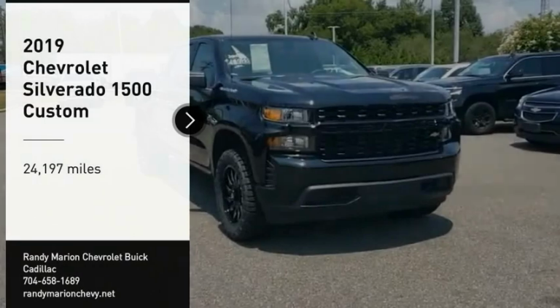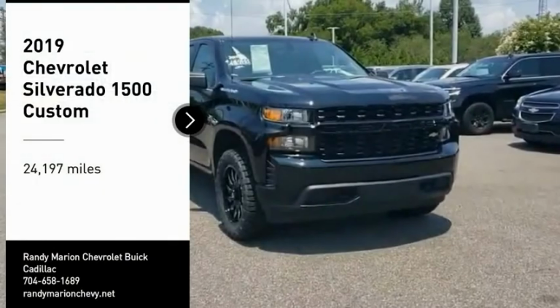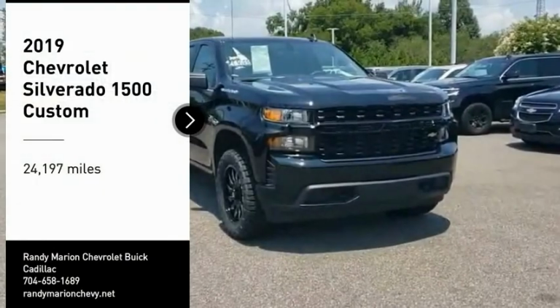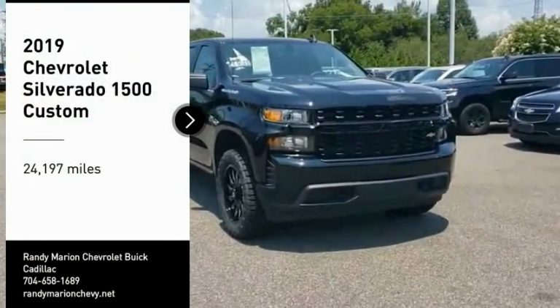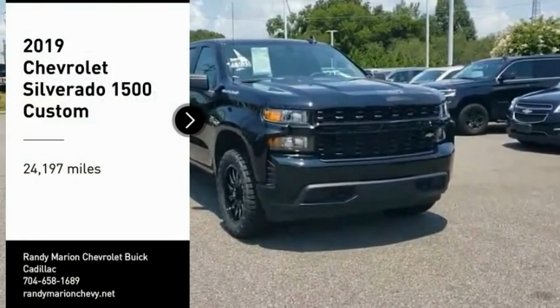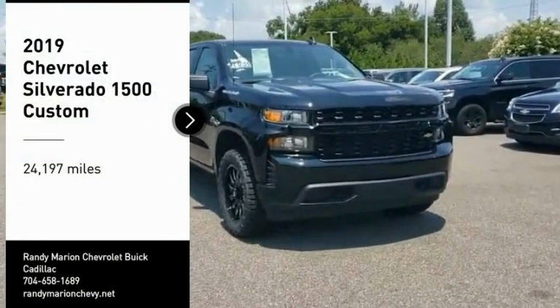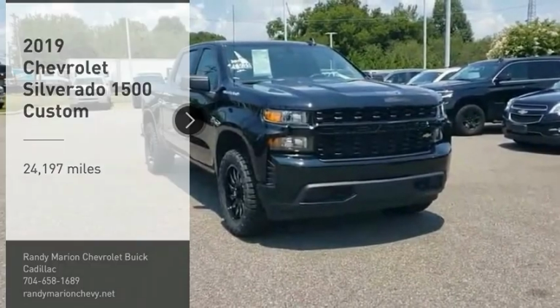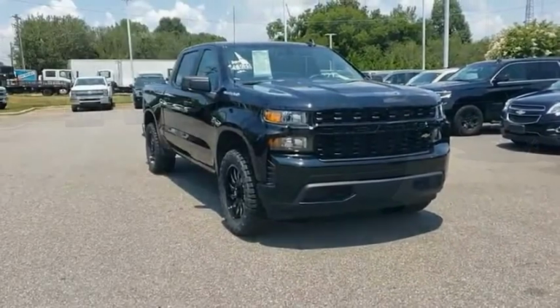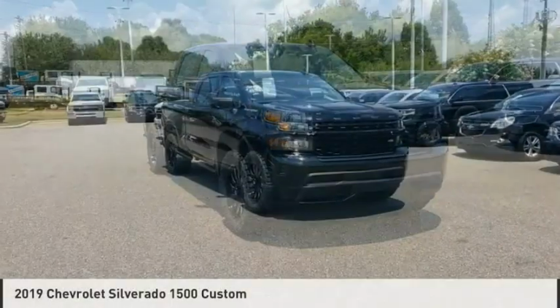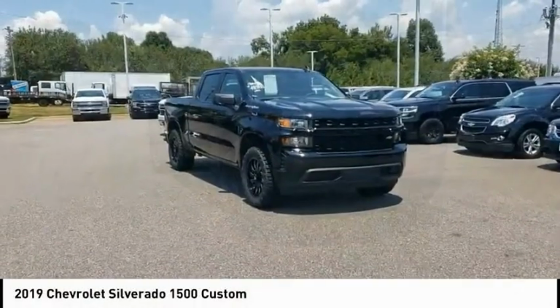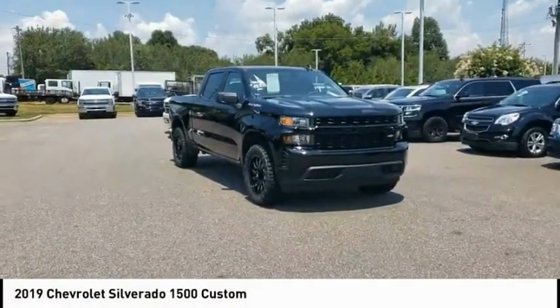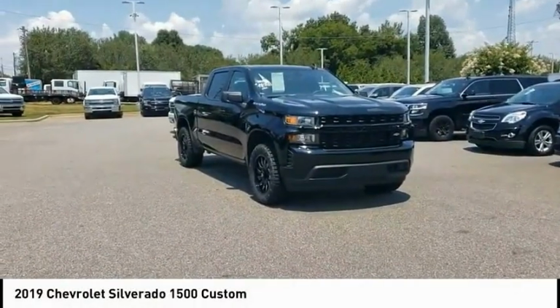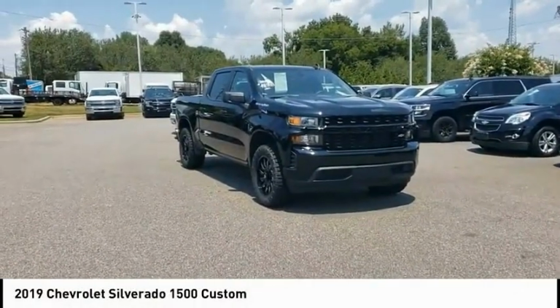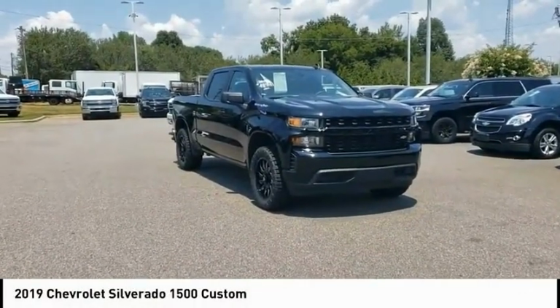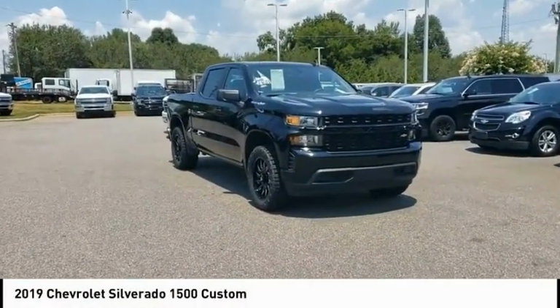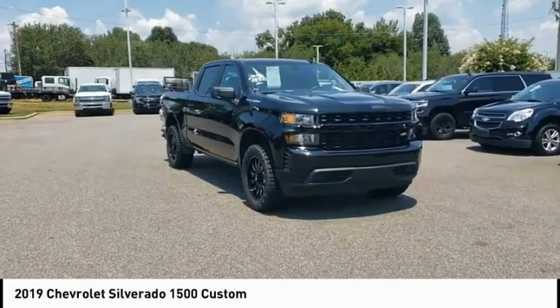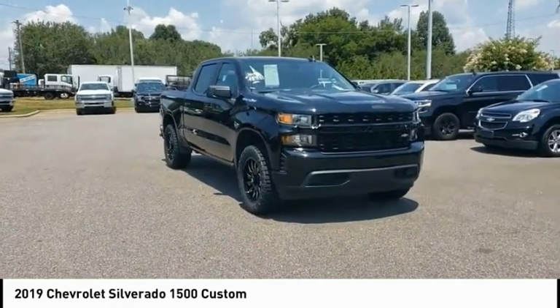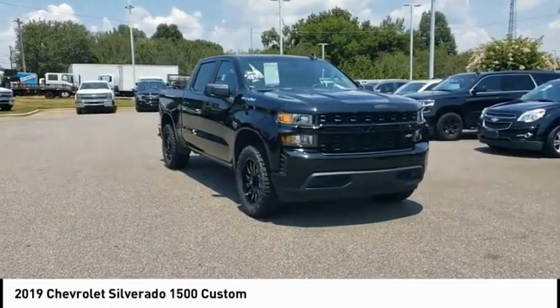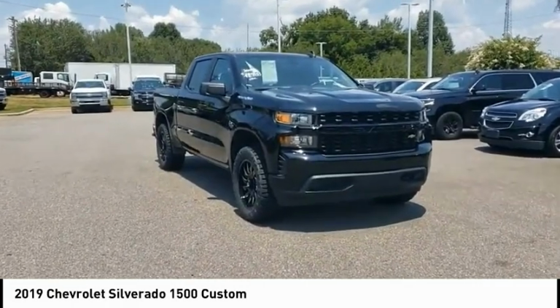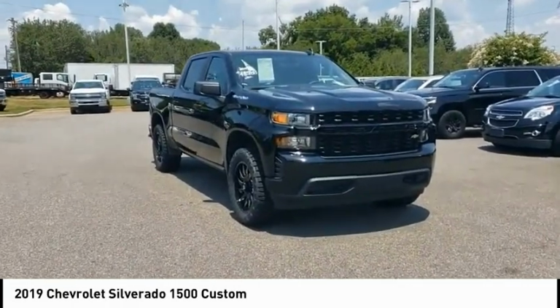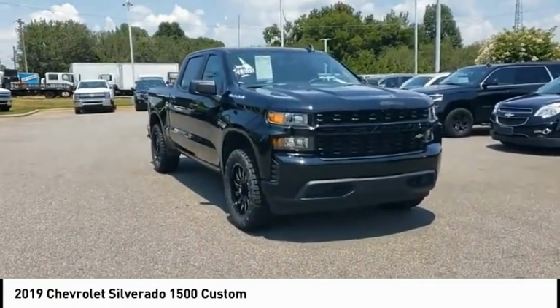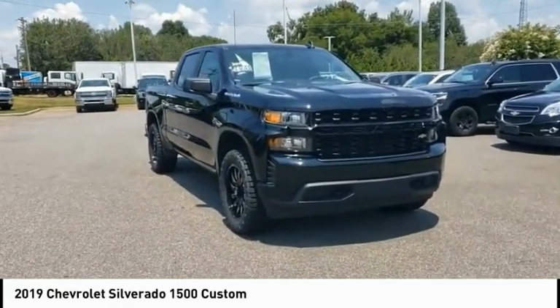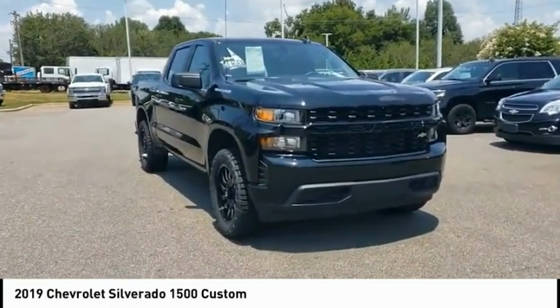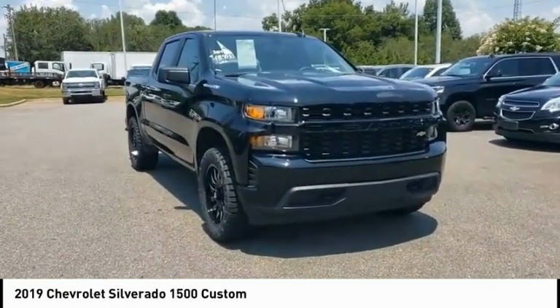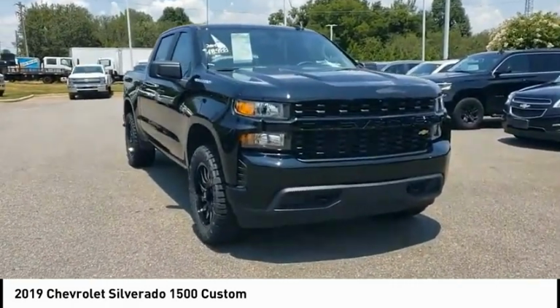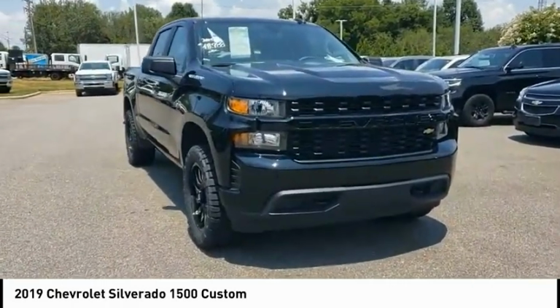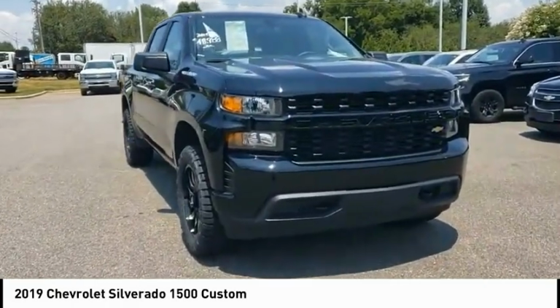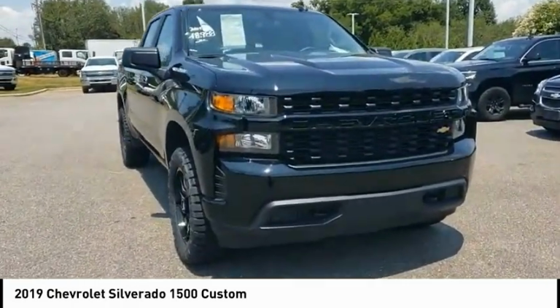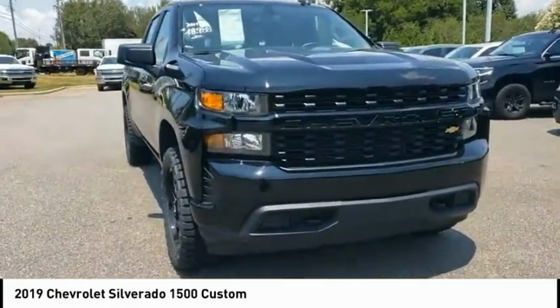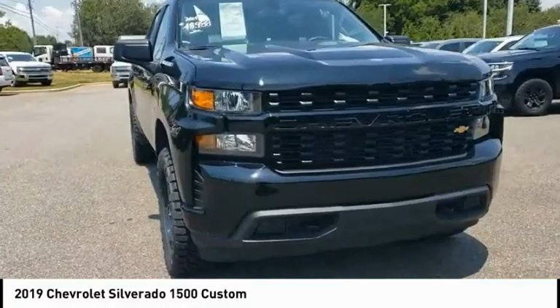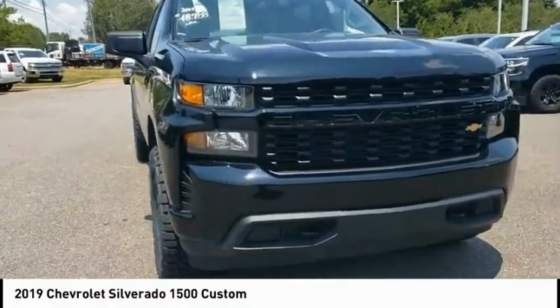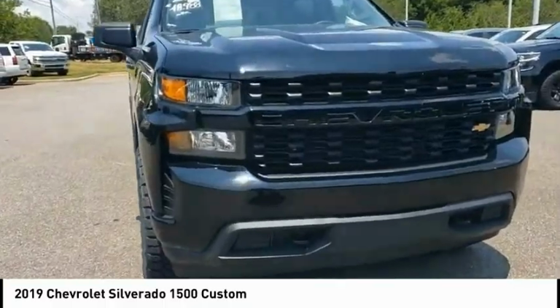Looking for the right vehicle? Check out the 2019 Silverado 1500. The Chevy Silverado 1500 has the lowest cost of ownership of any full-size pickup.